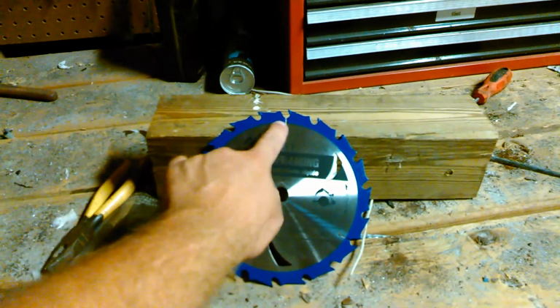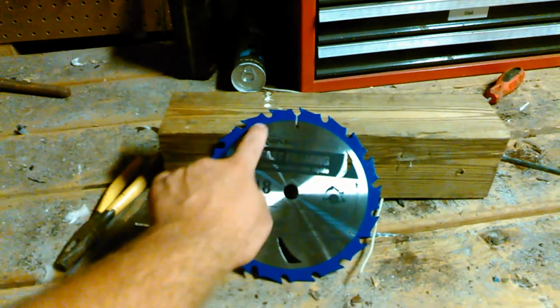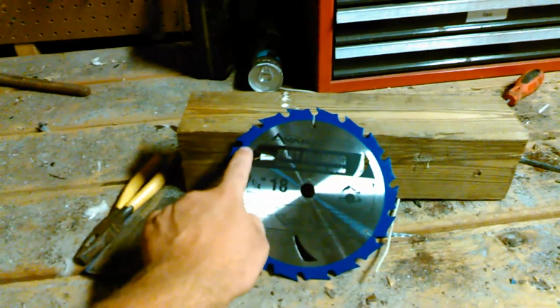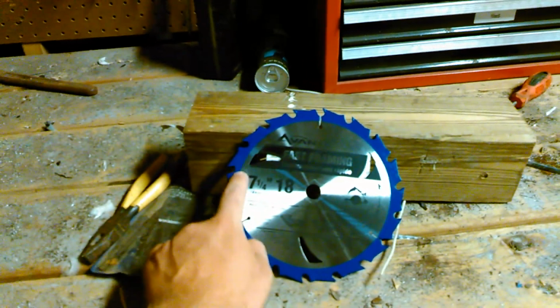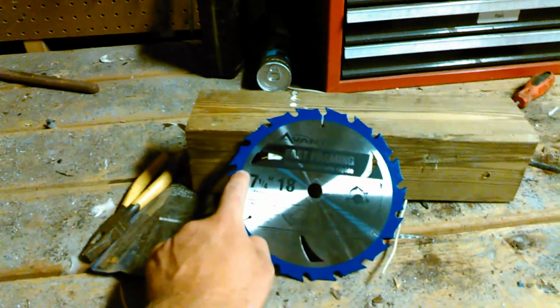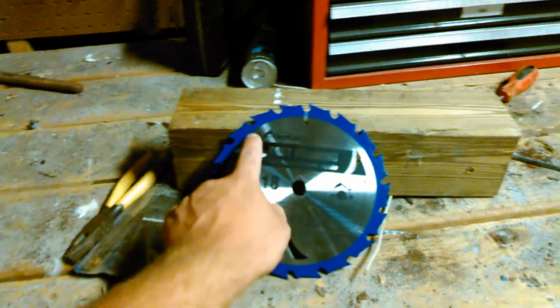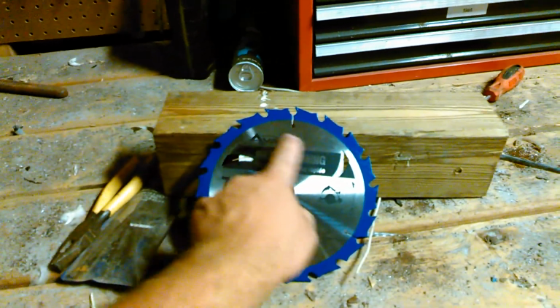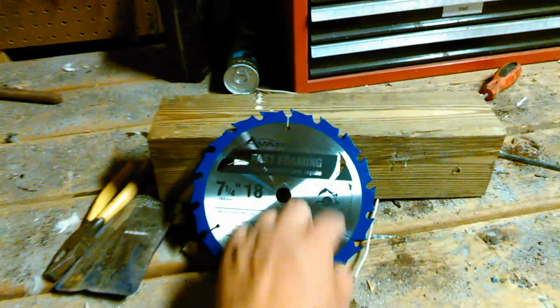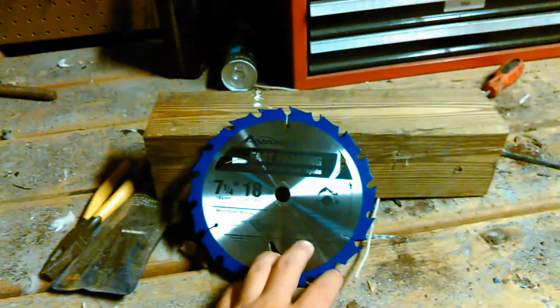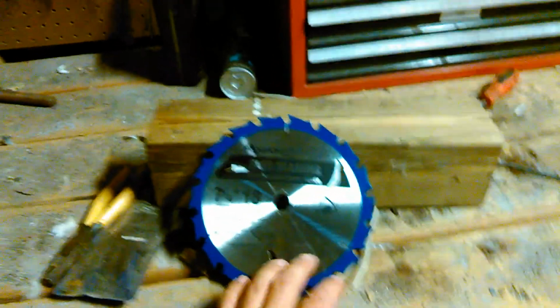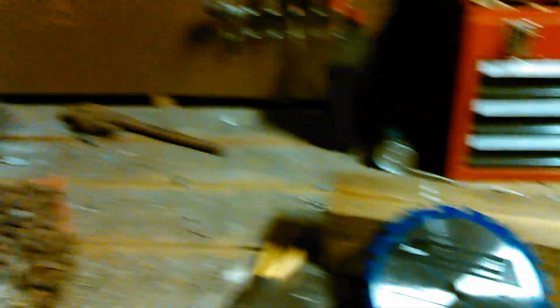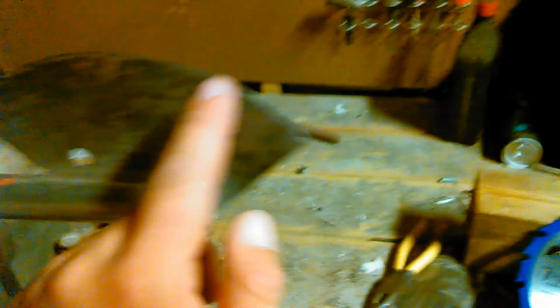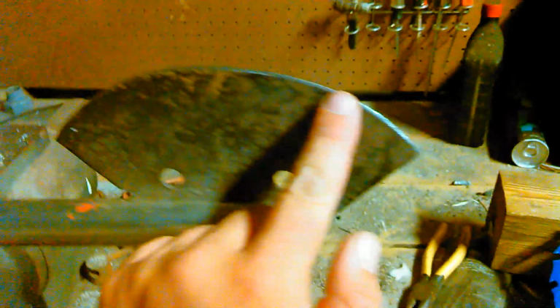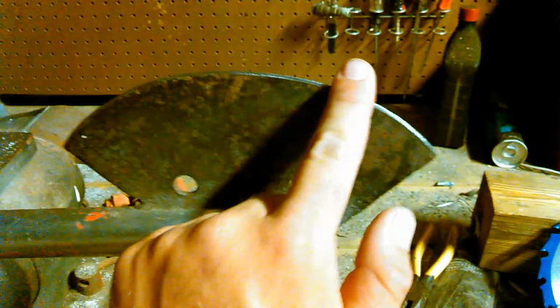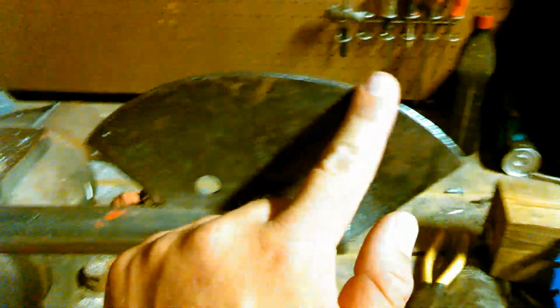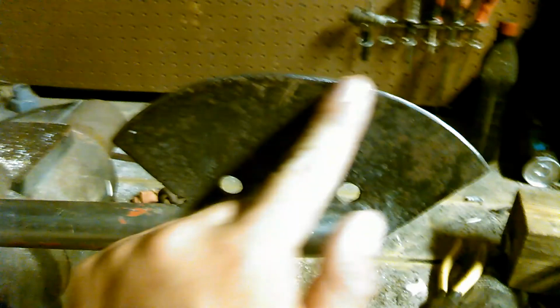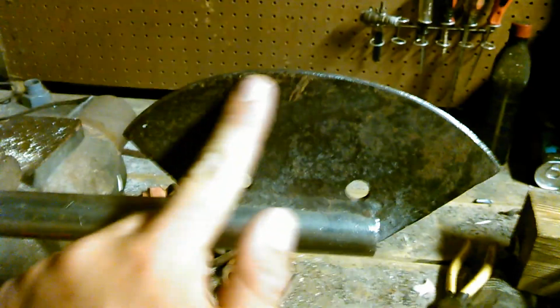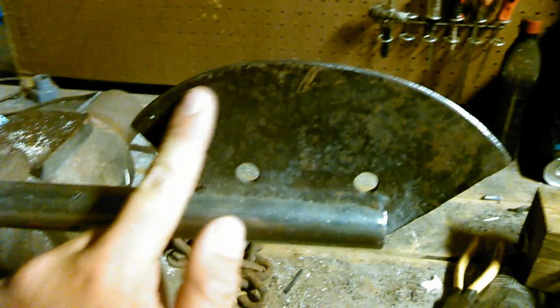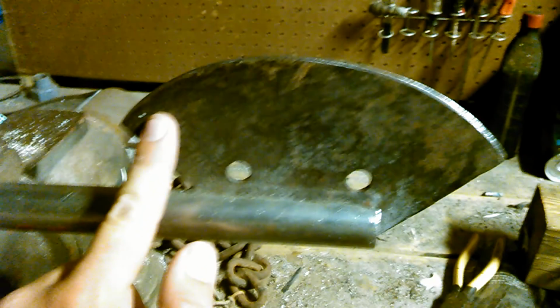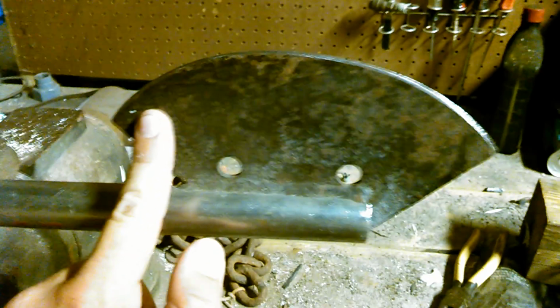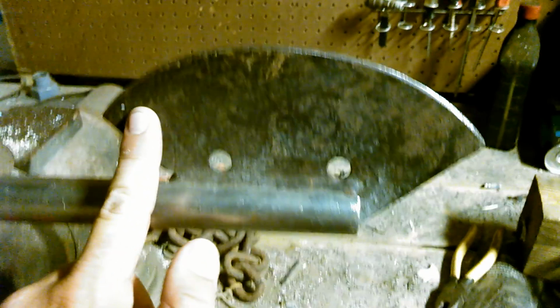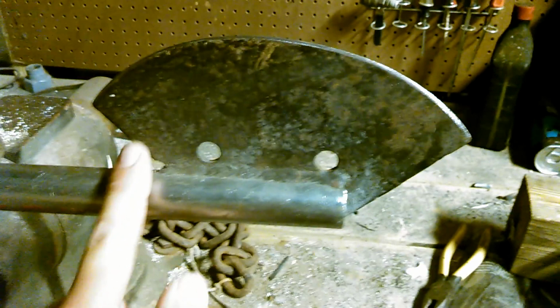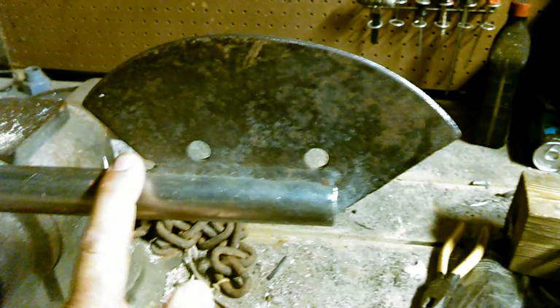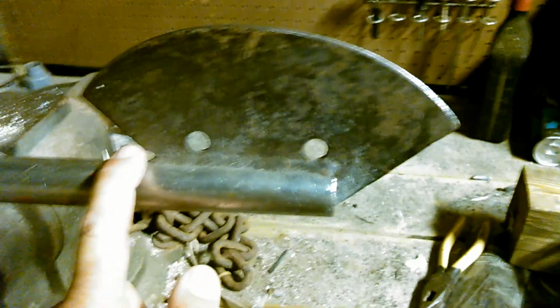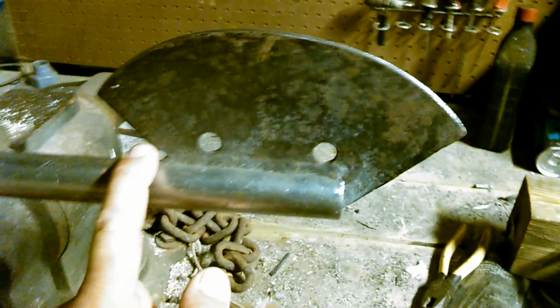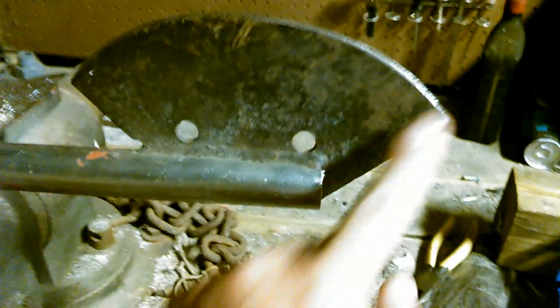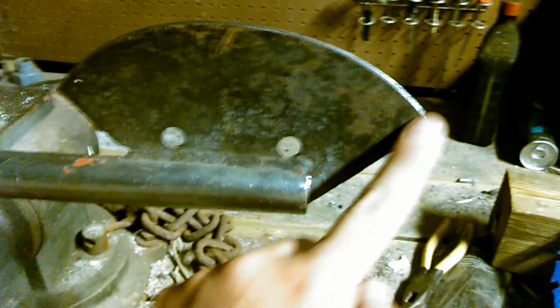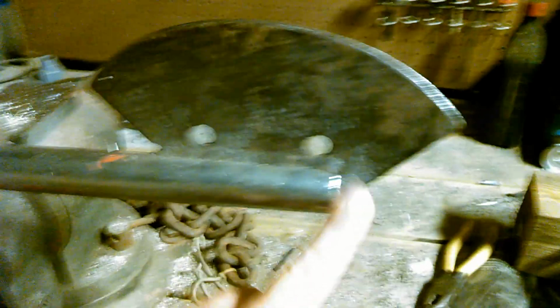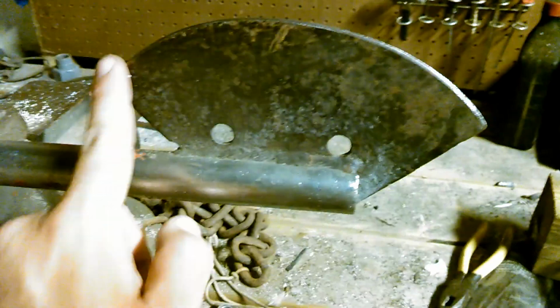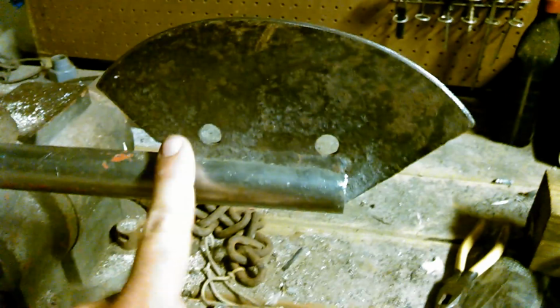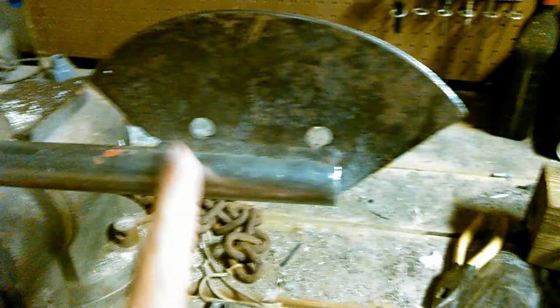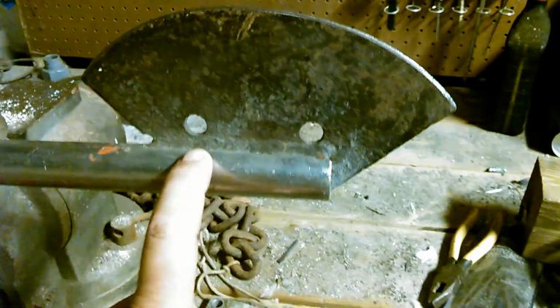I put it in a bench grinder, ground it off, then took a file. That's how I got this nice sharp edge on there once I got it about perfect. And 45'd it as you can see with a speed square.